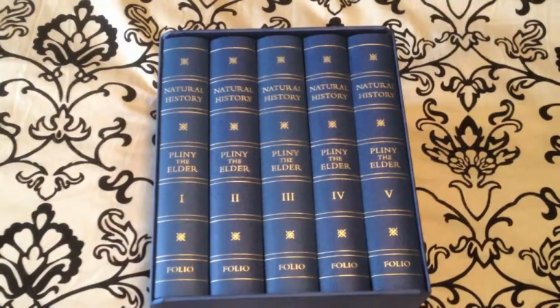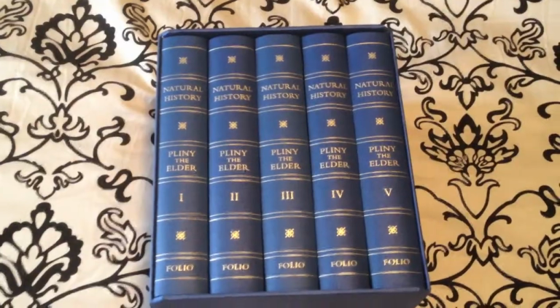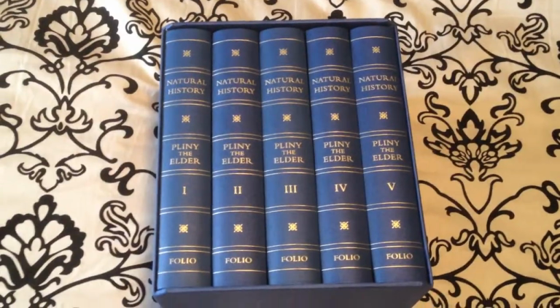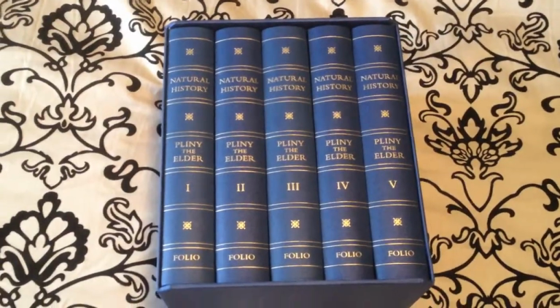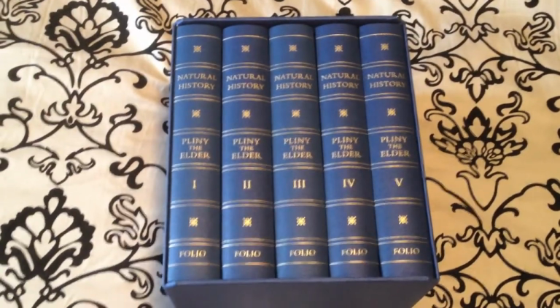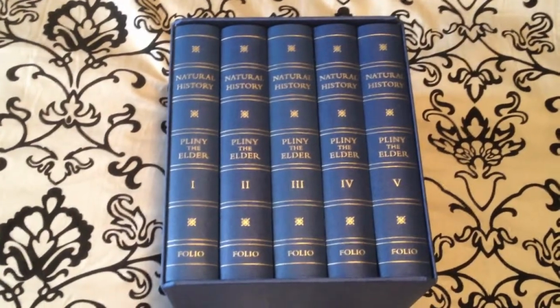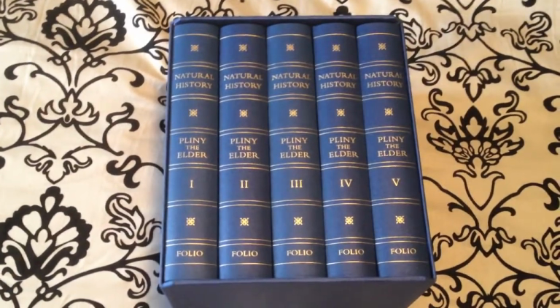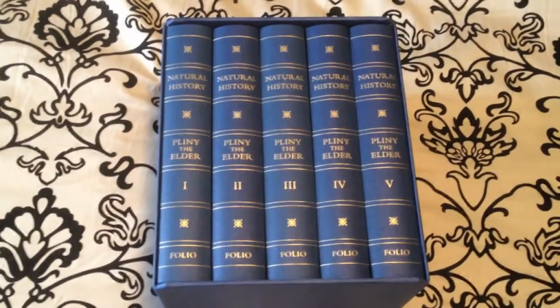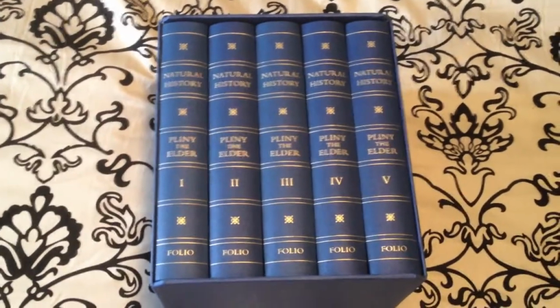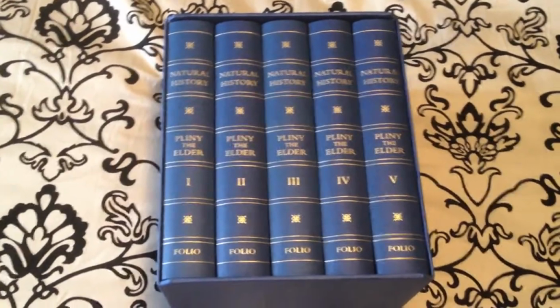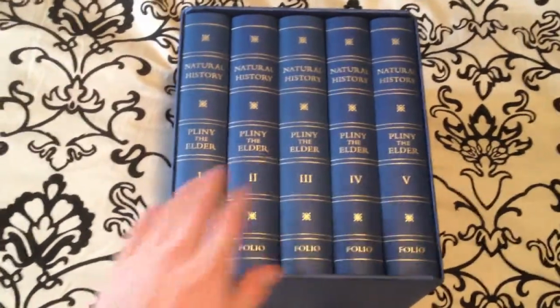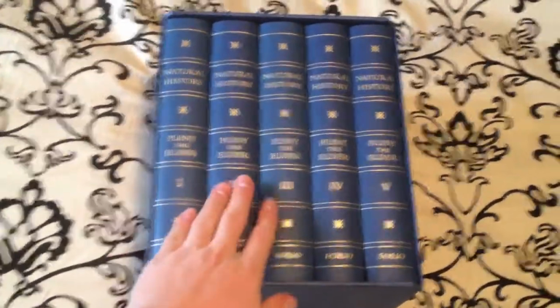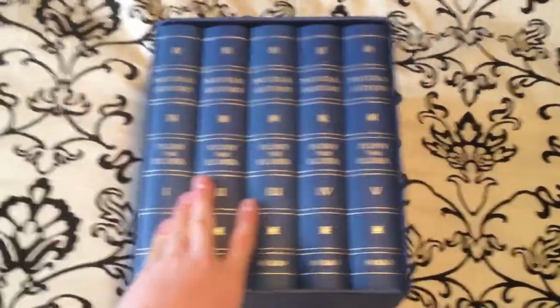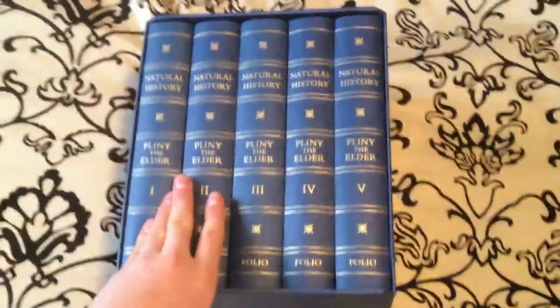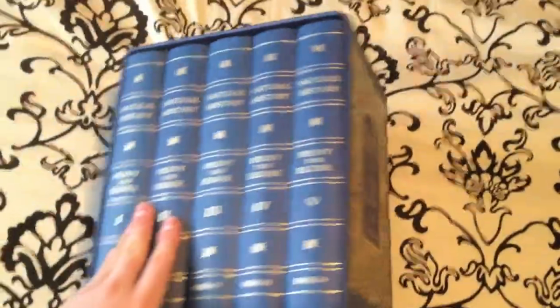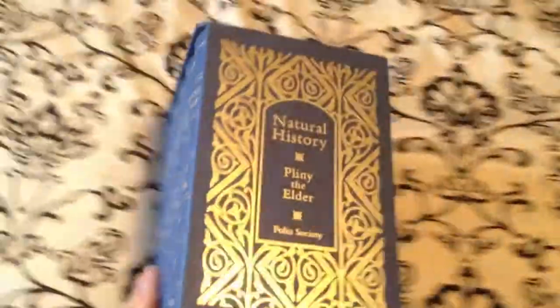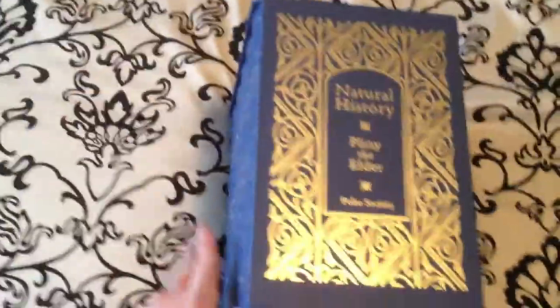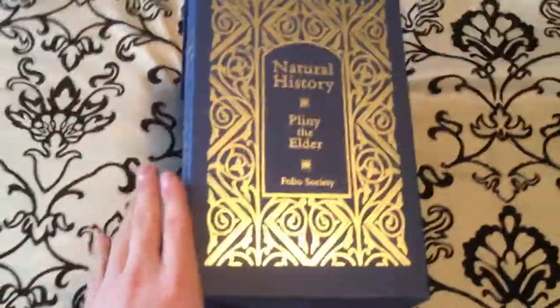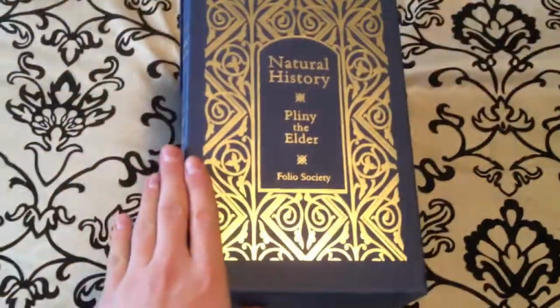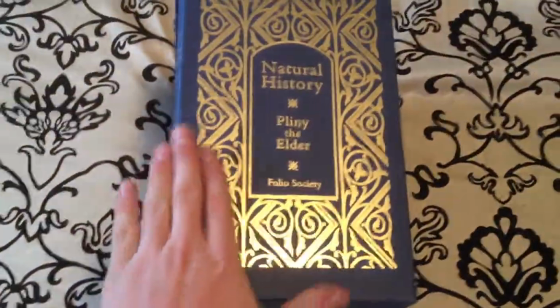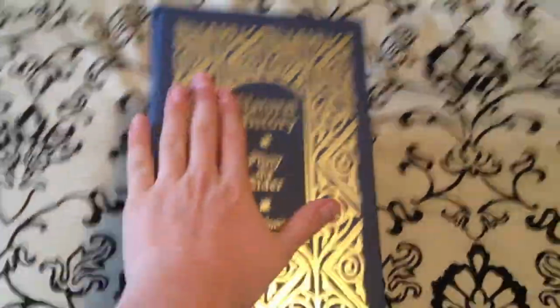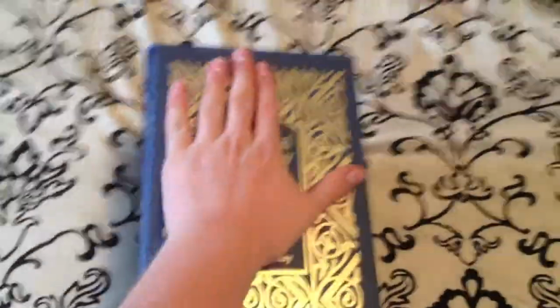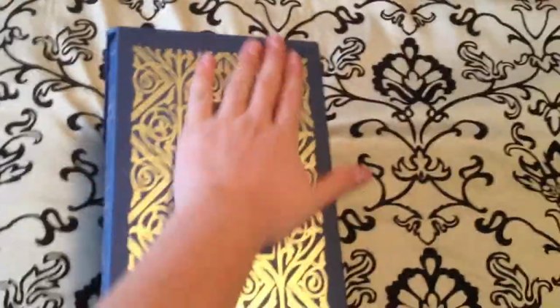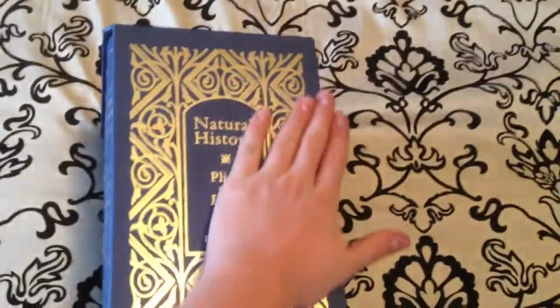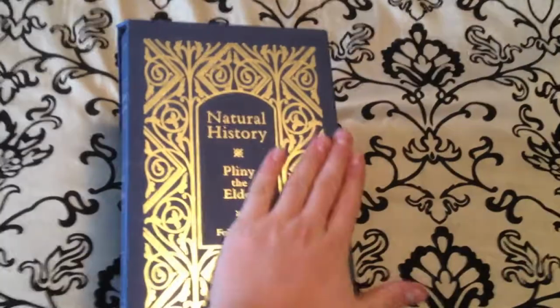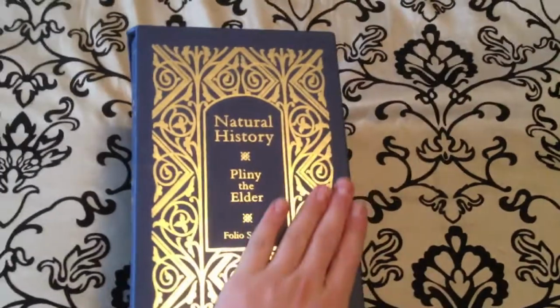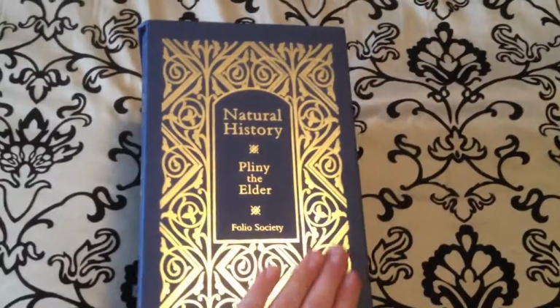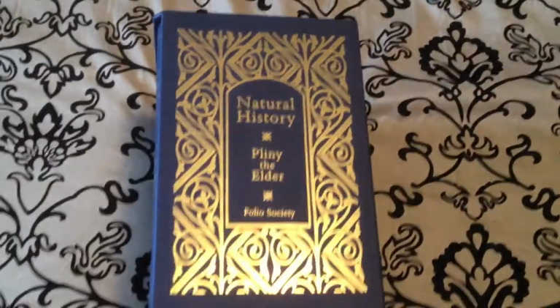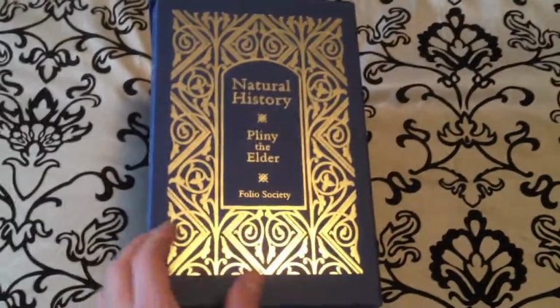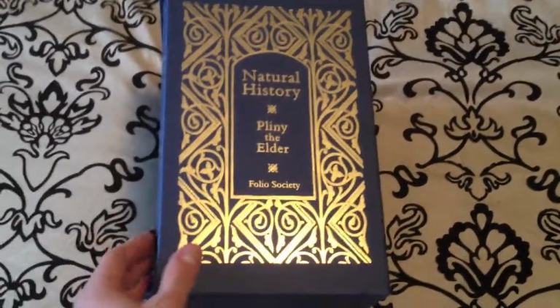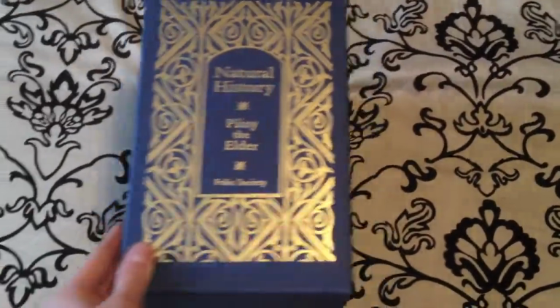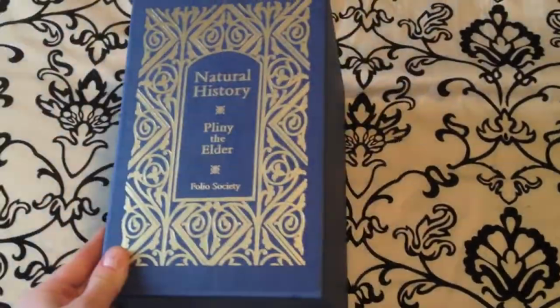Welcome back YouTube. Today we're going to be looking at my Folio Society collection of volumes of the Natural History by Pliny the Elder. This set goes for $285 on thefoliosociety.com.